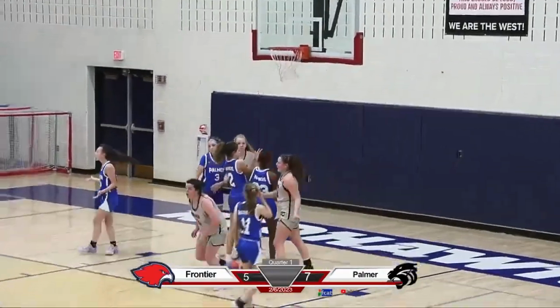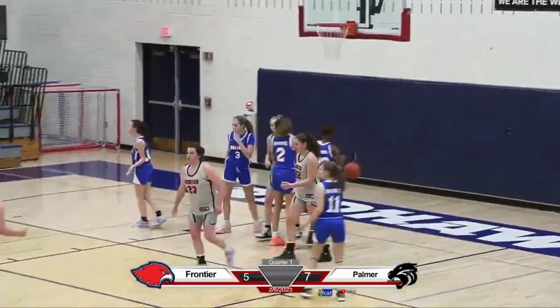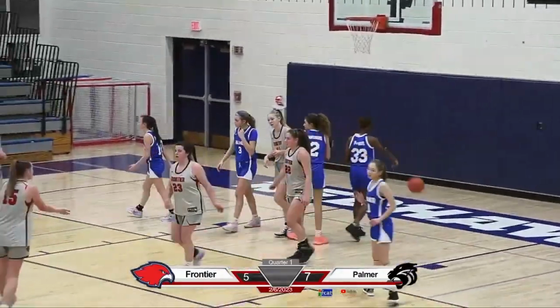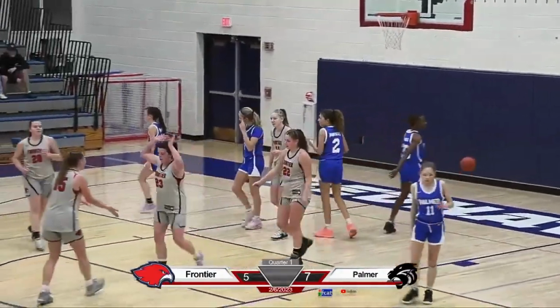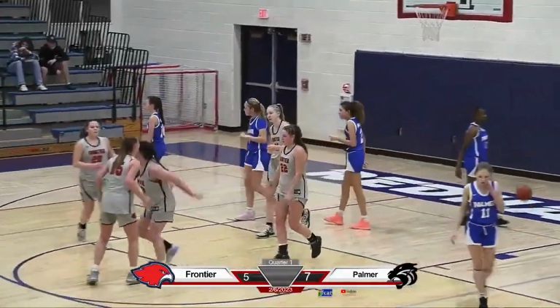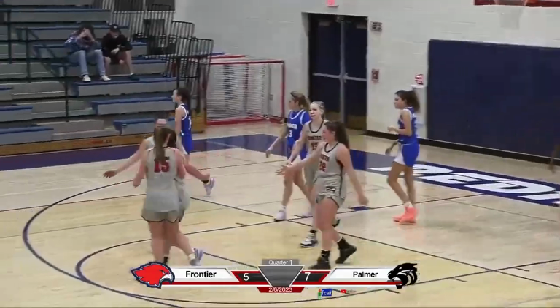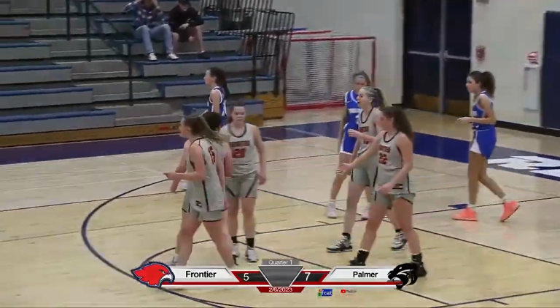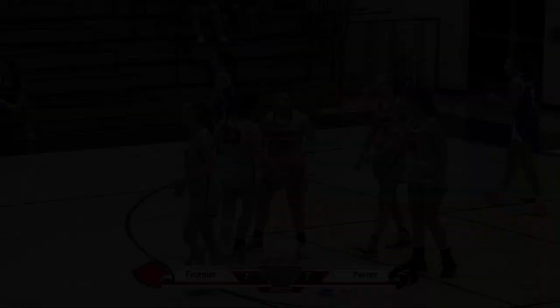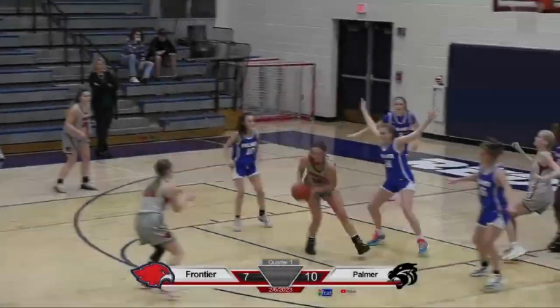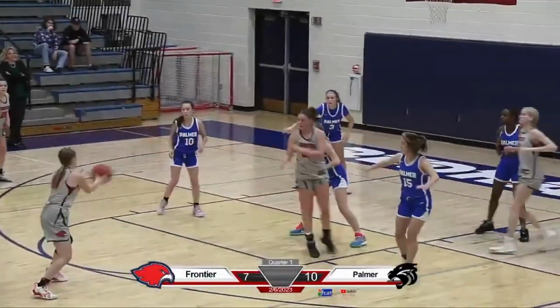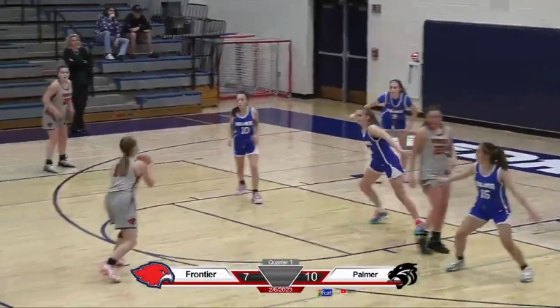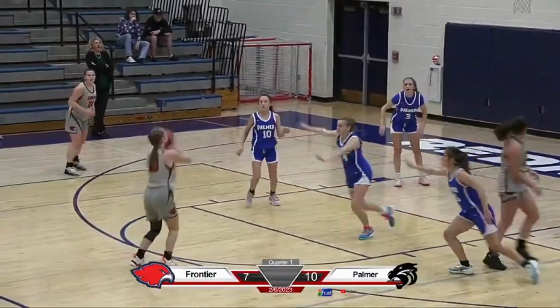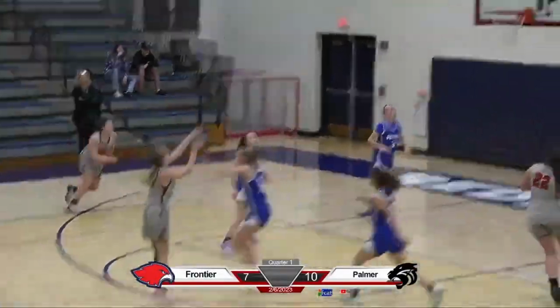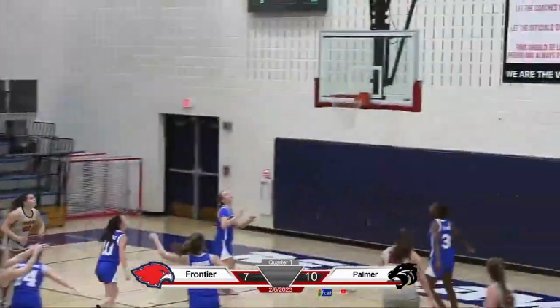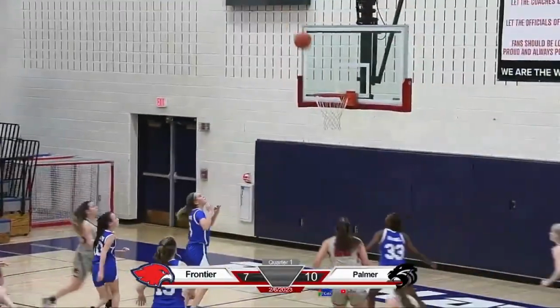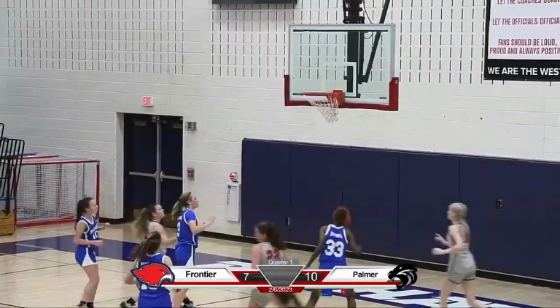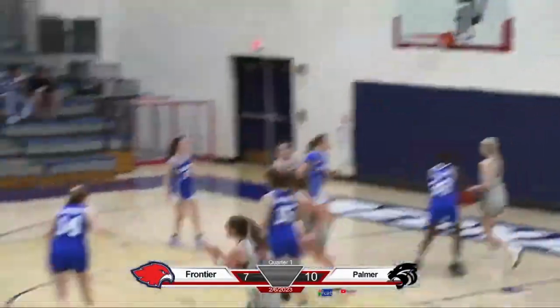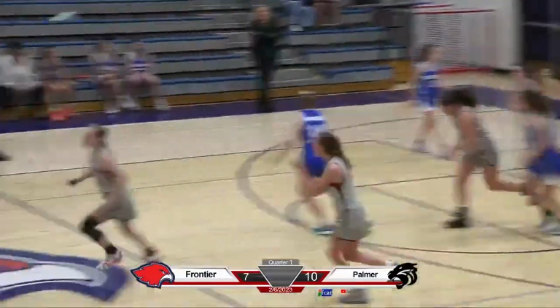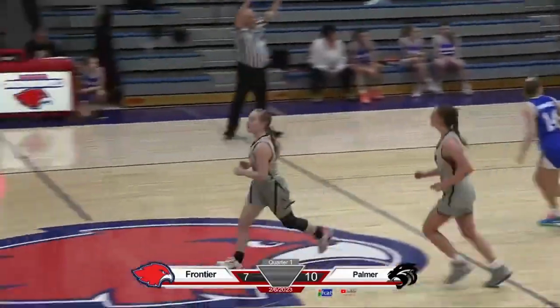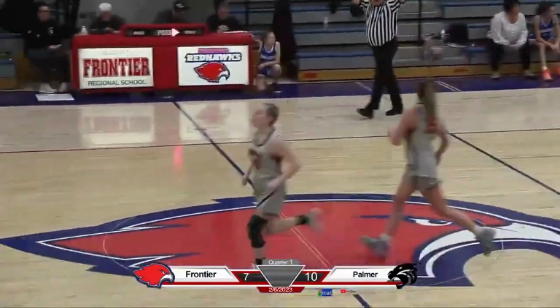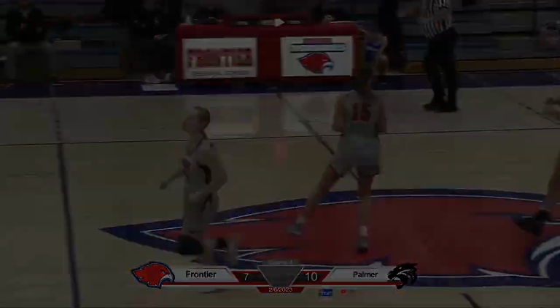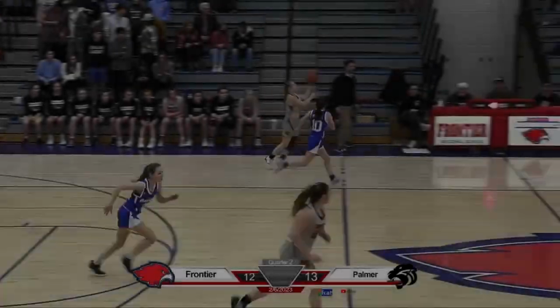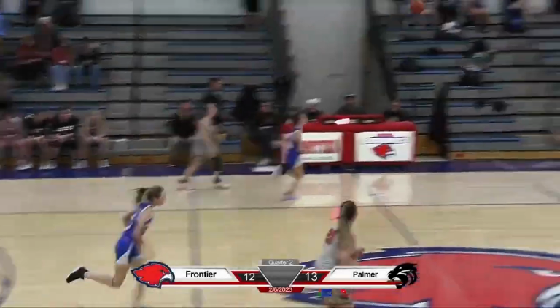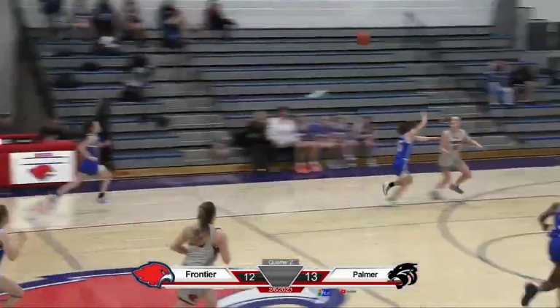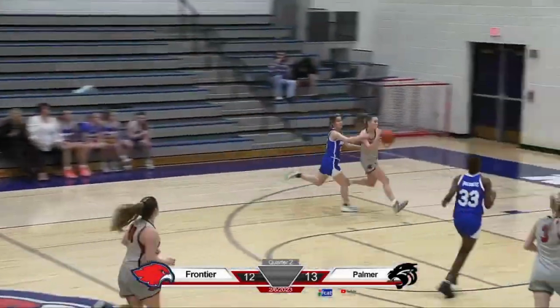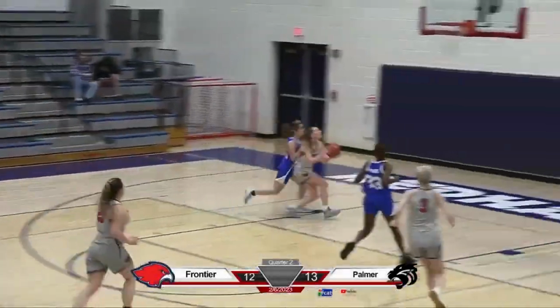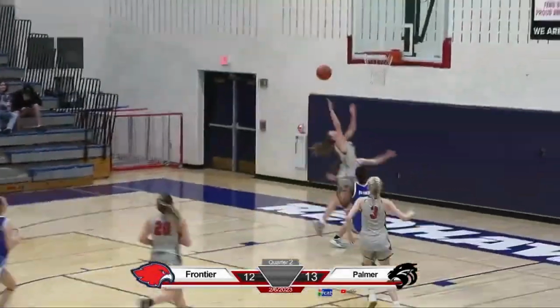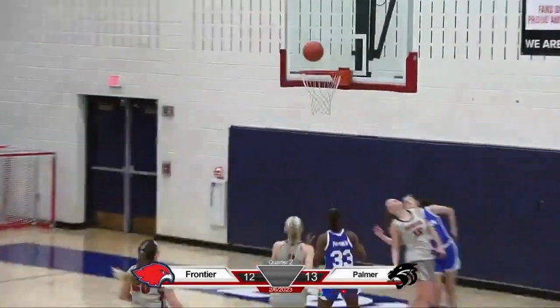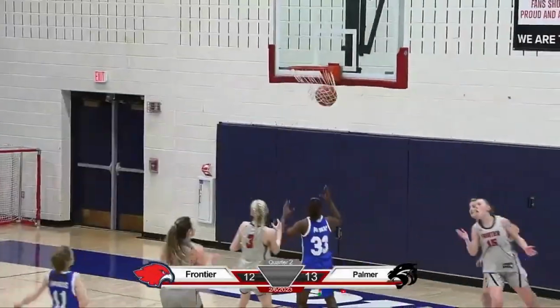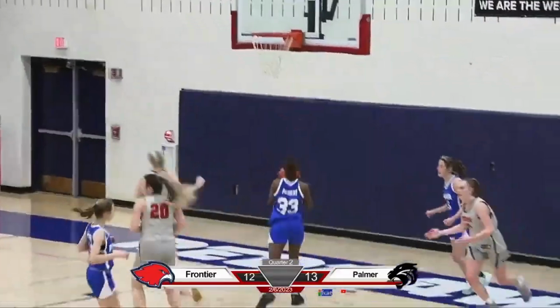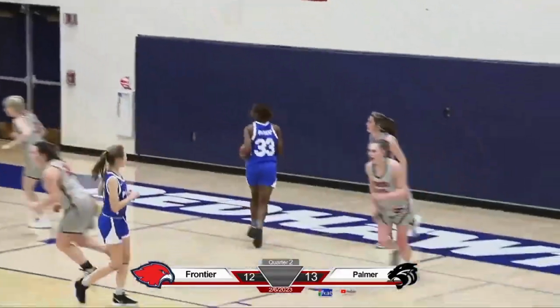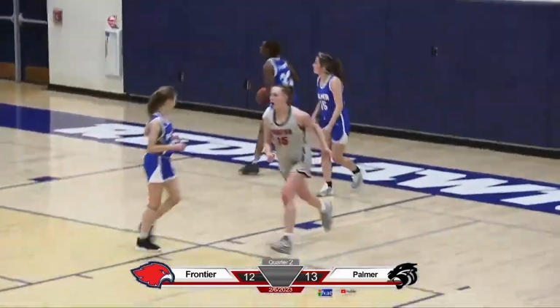And one! McKimmy for three — that's good! McKimmy to LaFourde — nice lob, and there's two points!